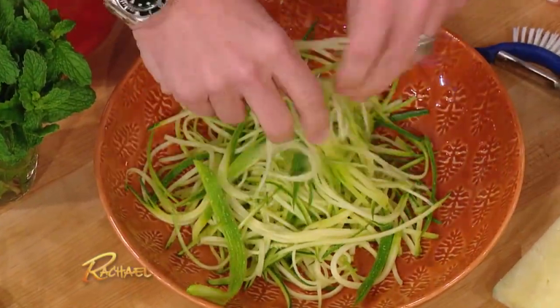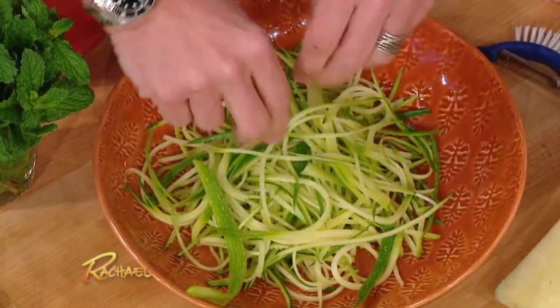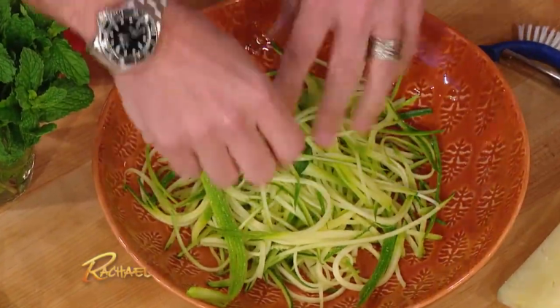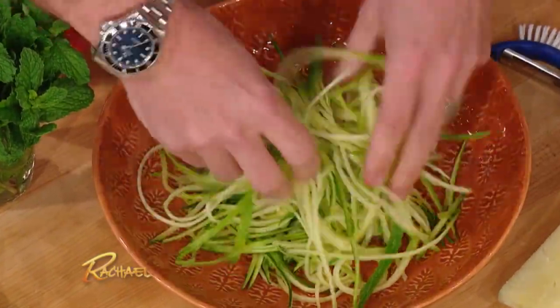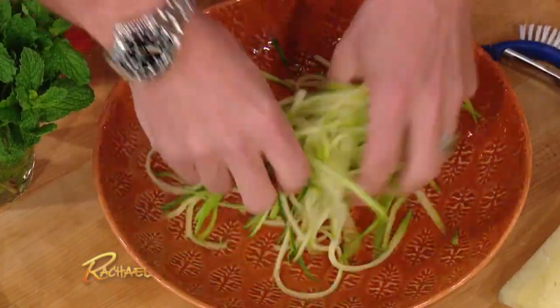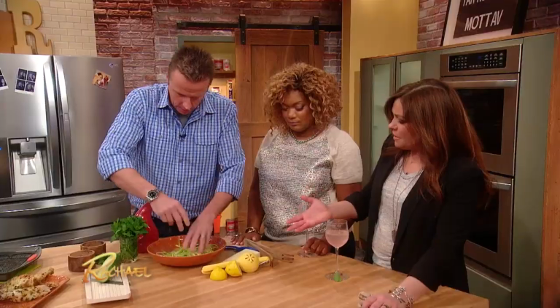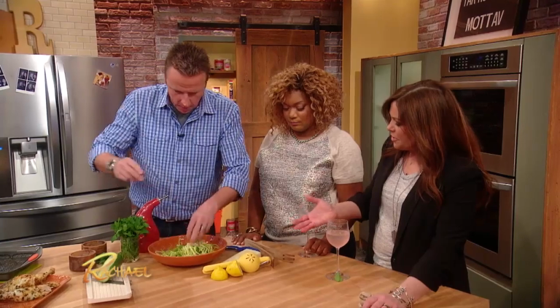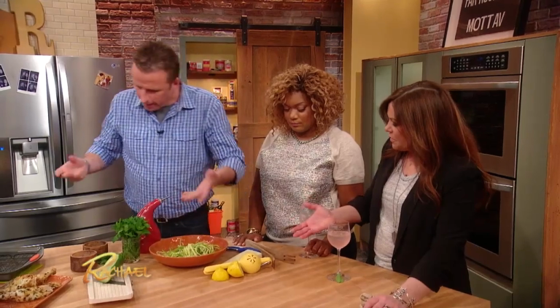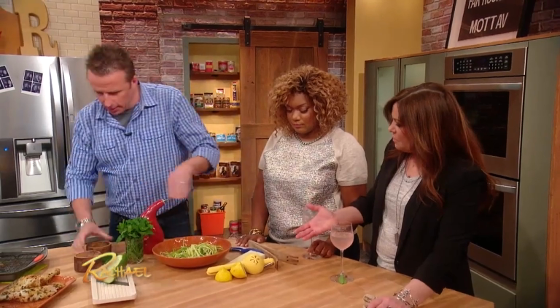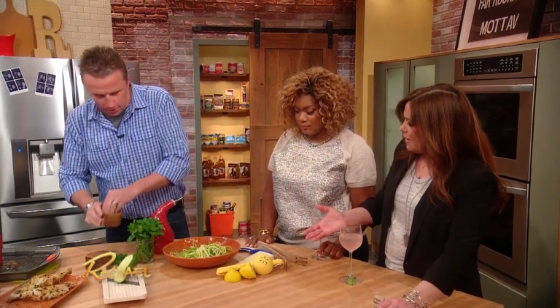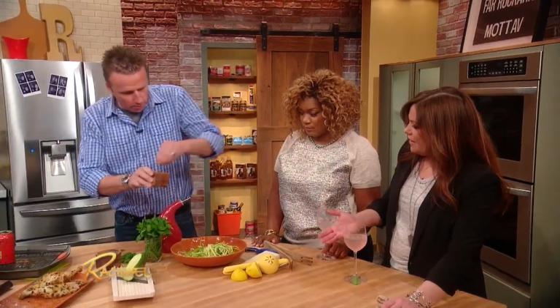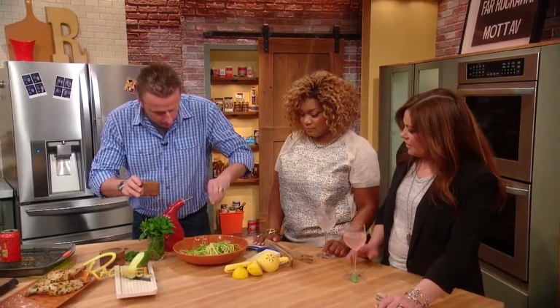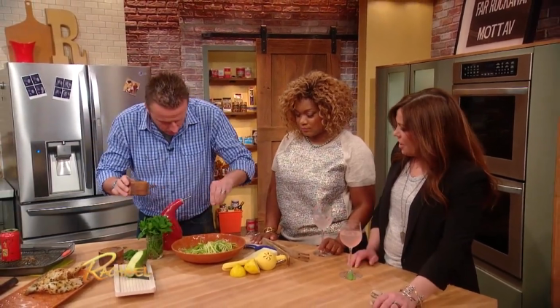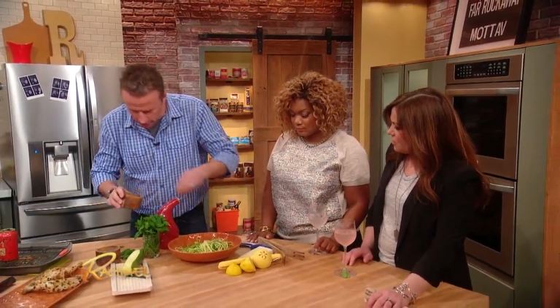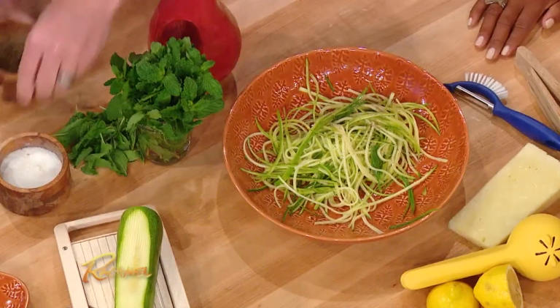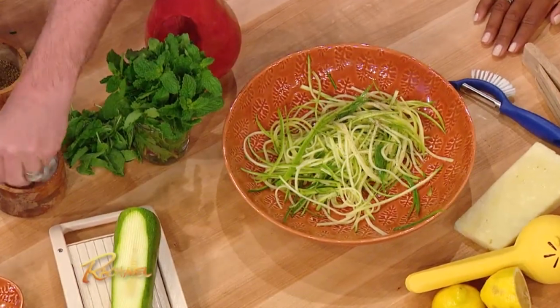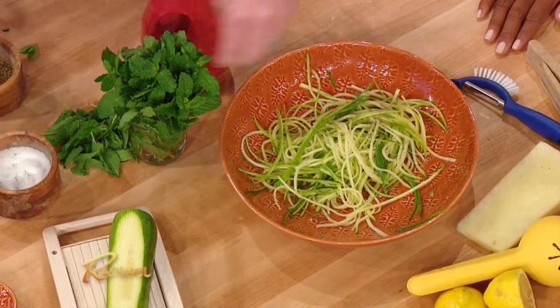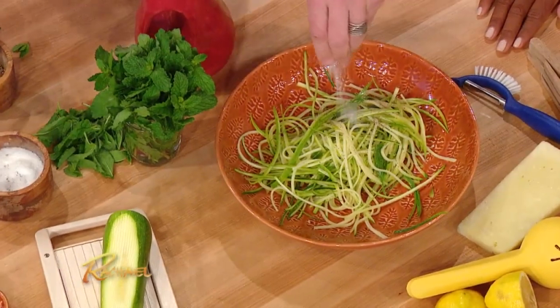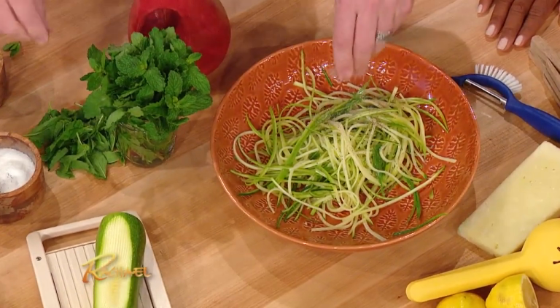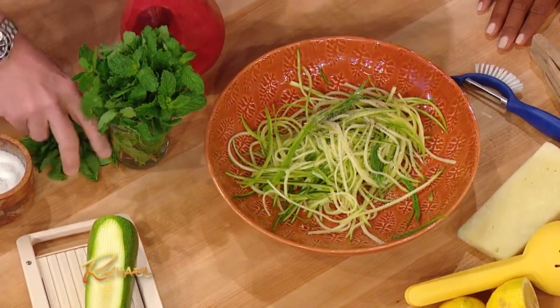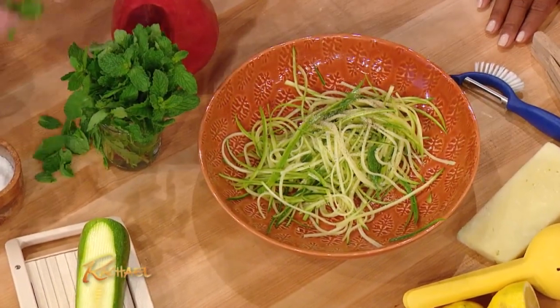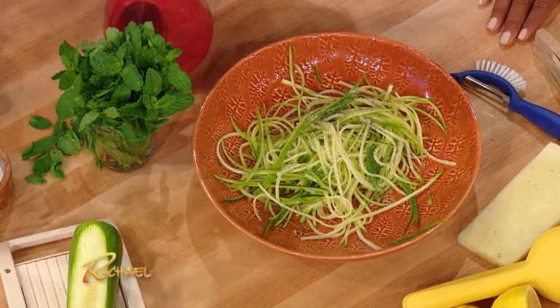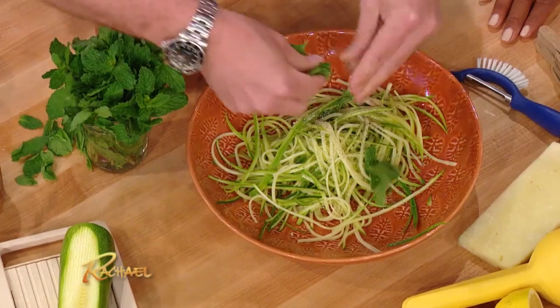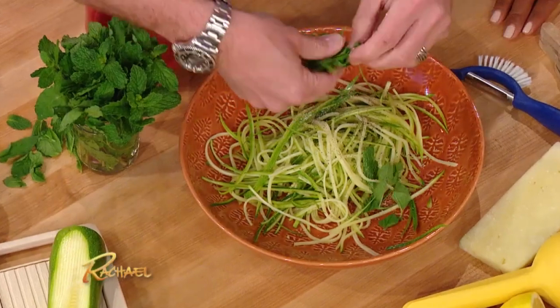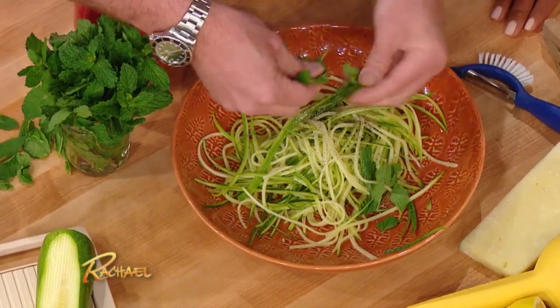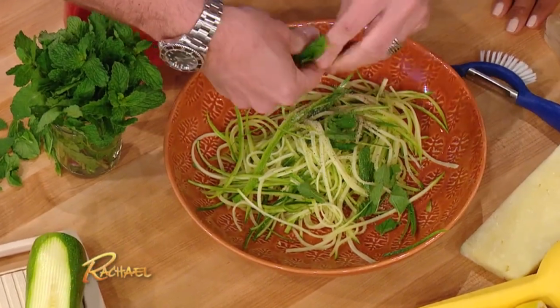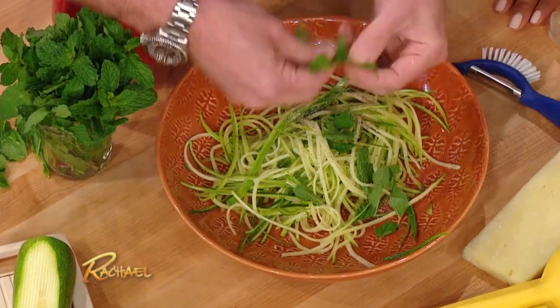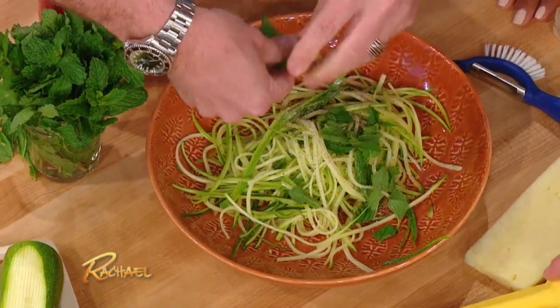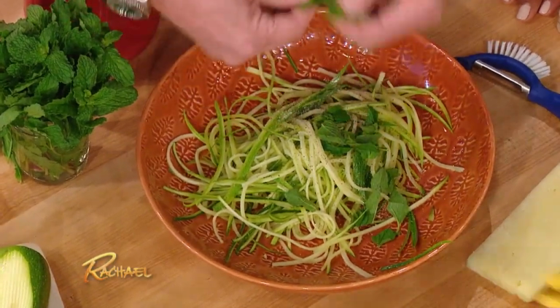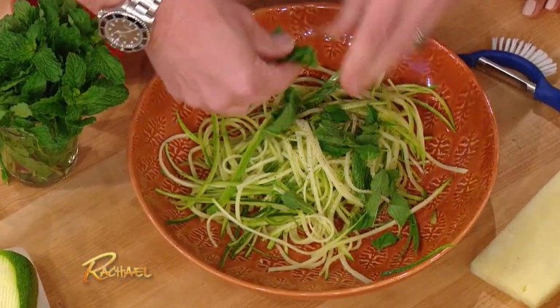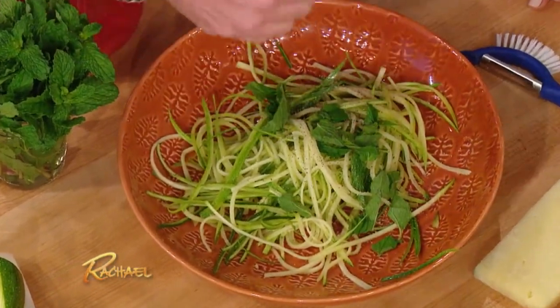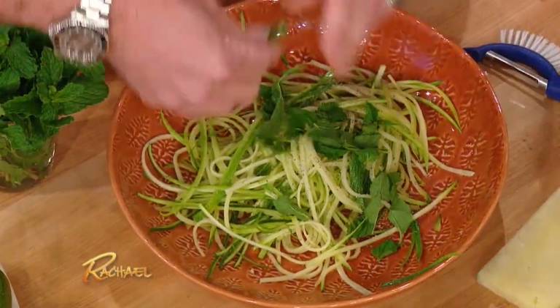Very, very simple — it couldn't be simpler. Just a little salt and pepper, a little mint, season with authority. Let's rip some mint leaves in there. Let's squeeze some lemon juice.